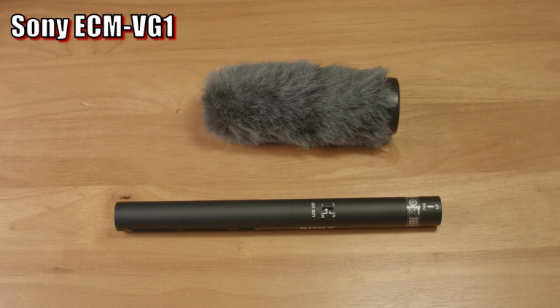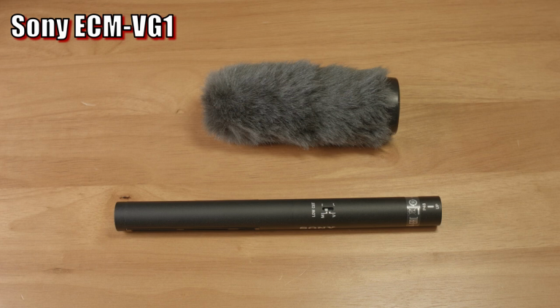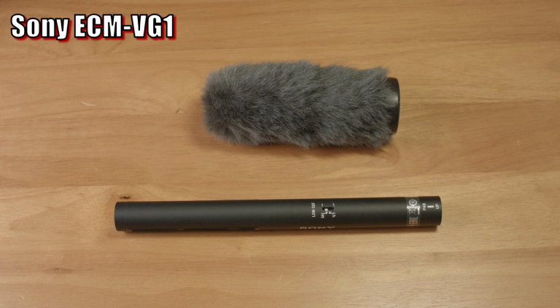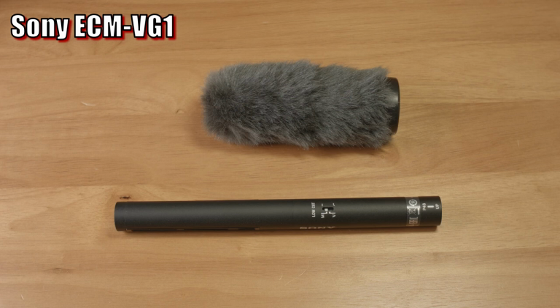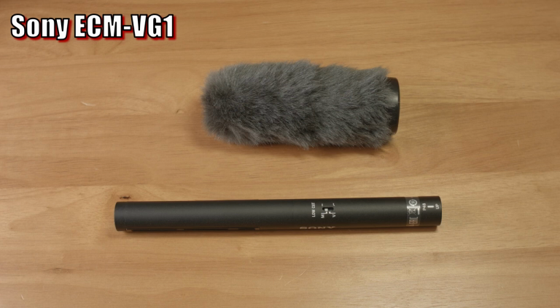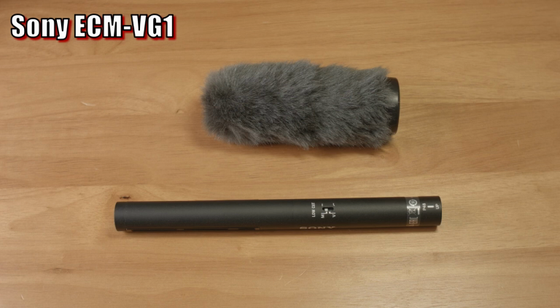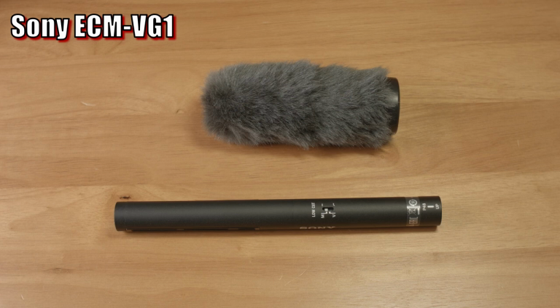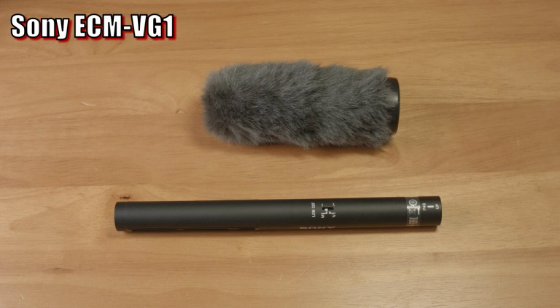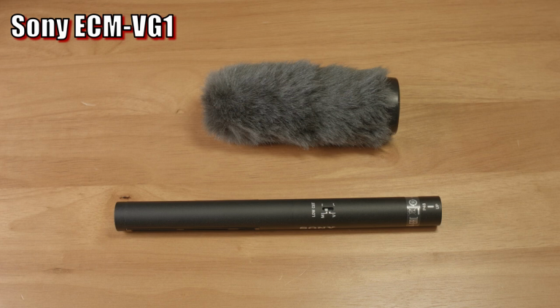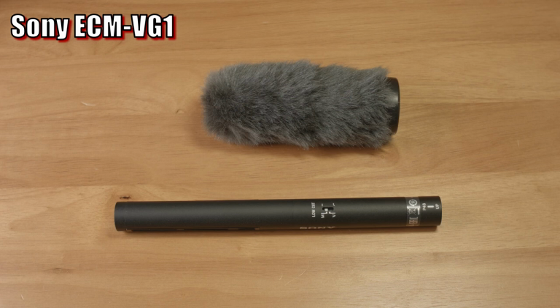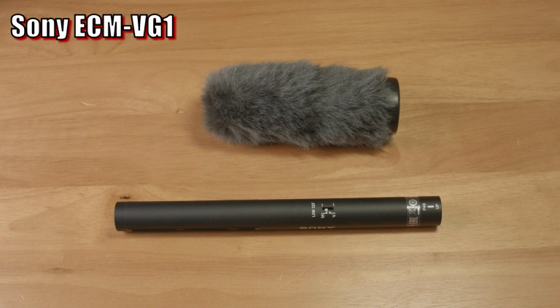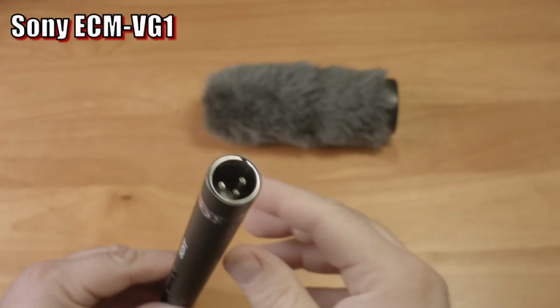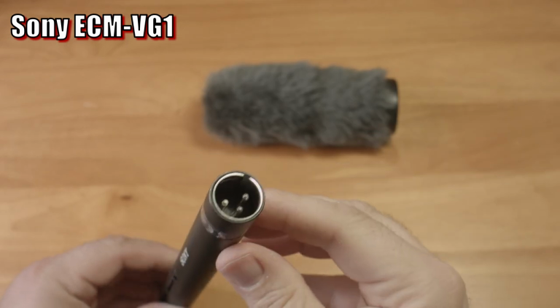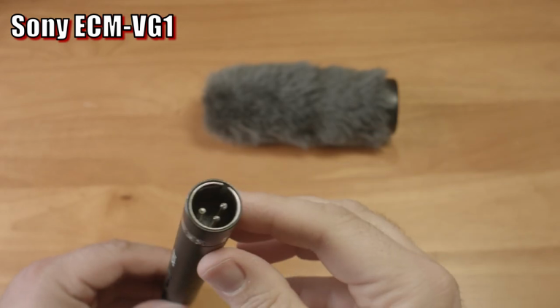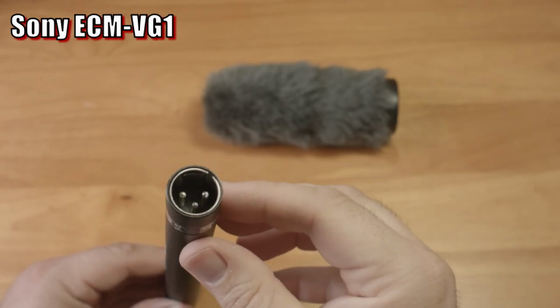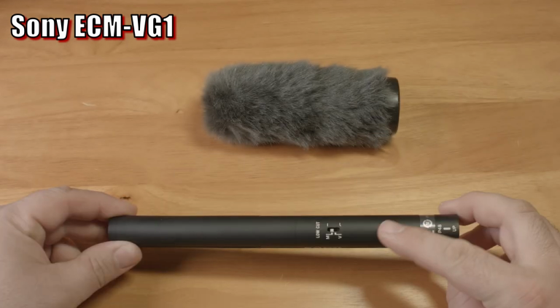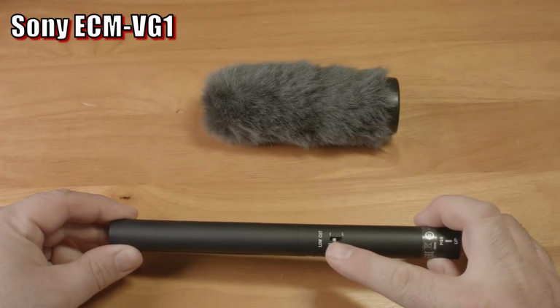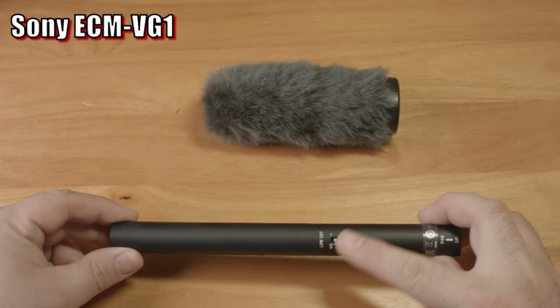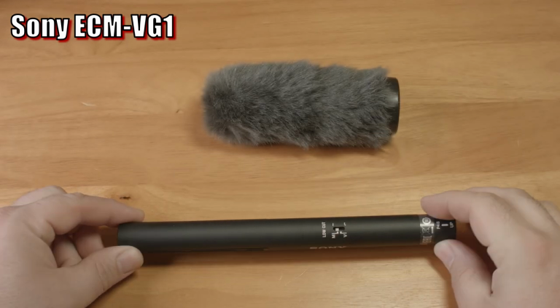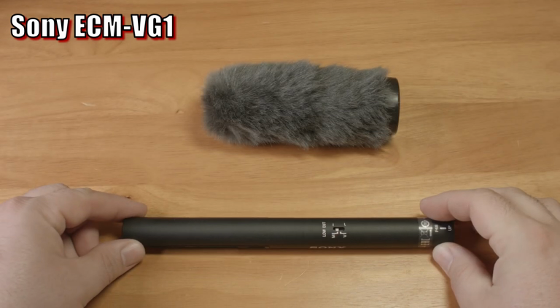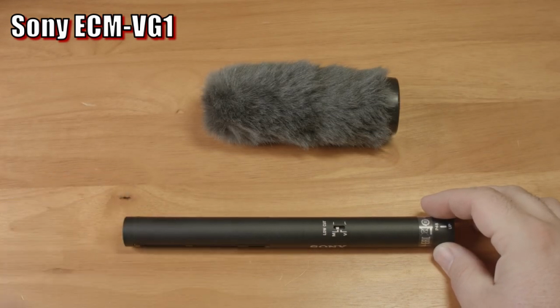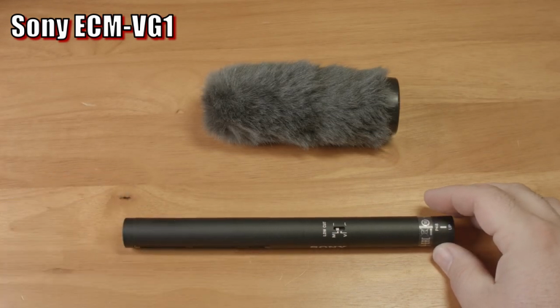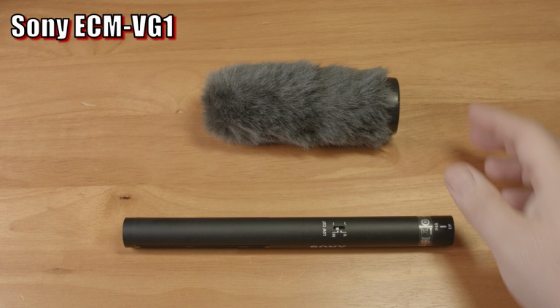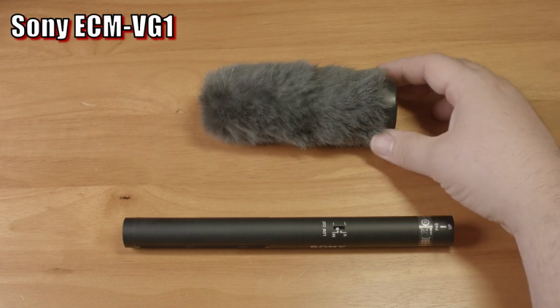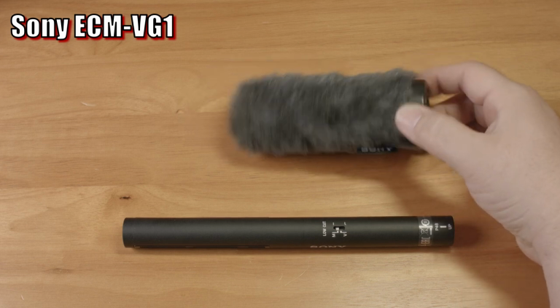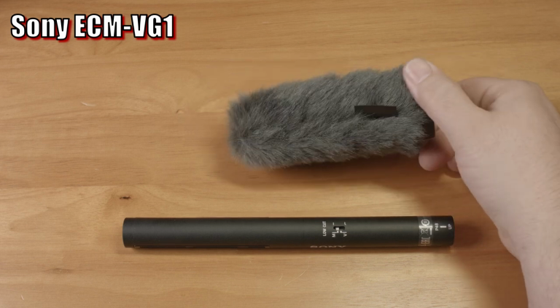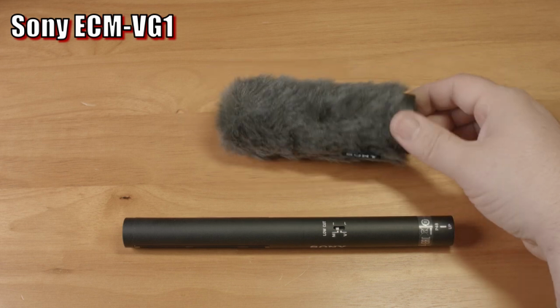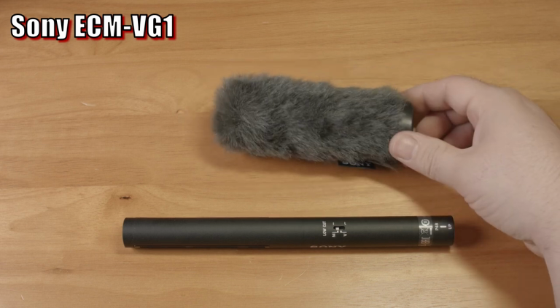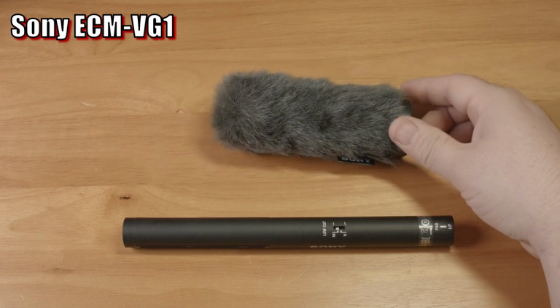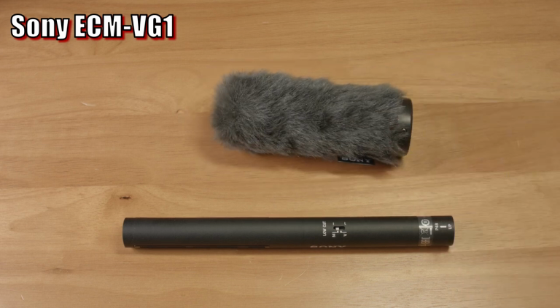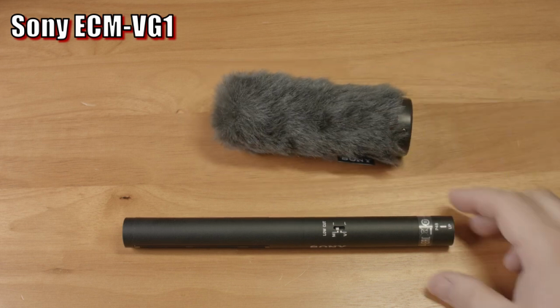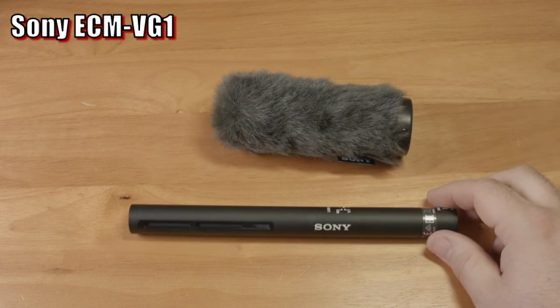First, just a quick overview of the details. This microphone costs about $200, it has an XLR connection, a low-cut filter switch, and it includes a short XLR cable and a furry windscreen. Not a bad value for what you get.